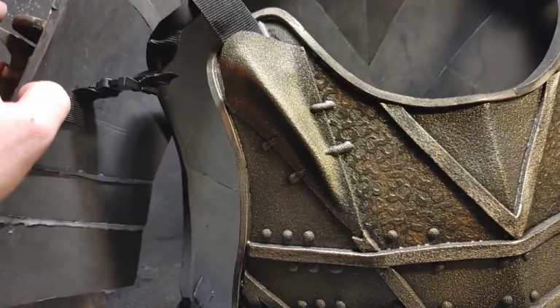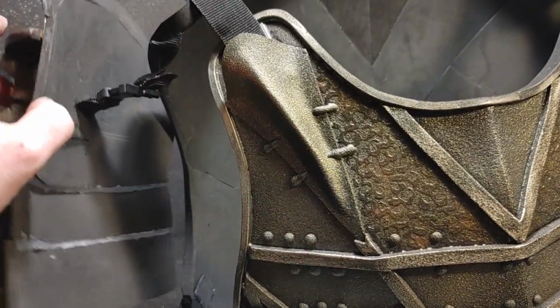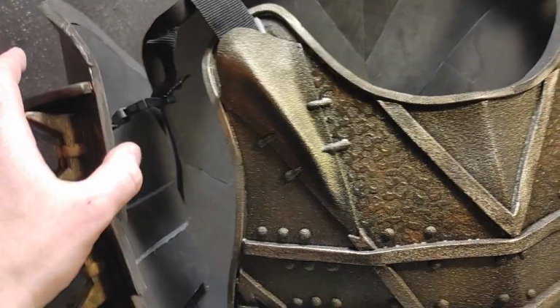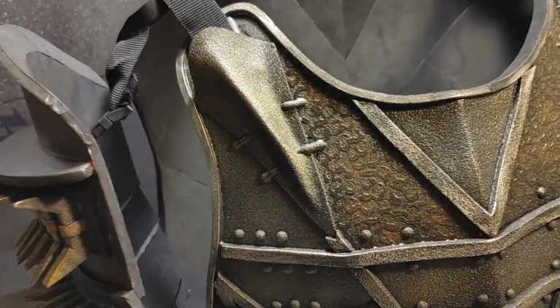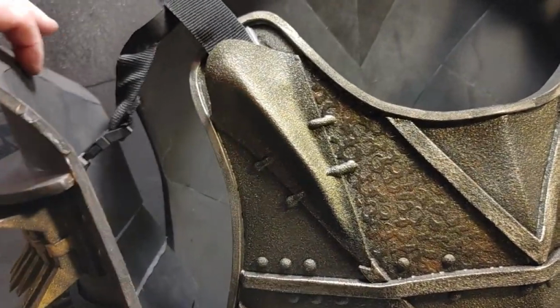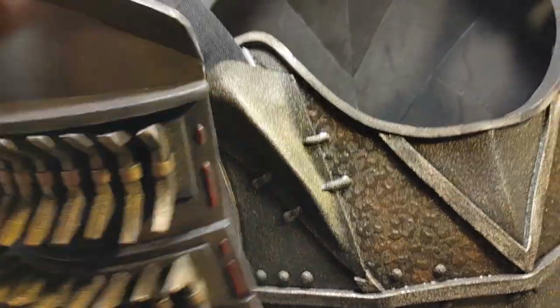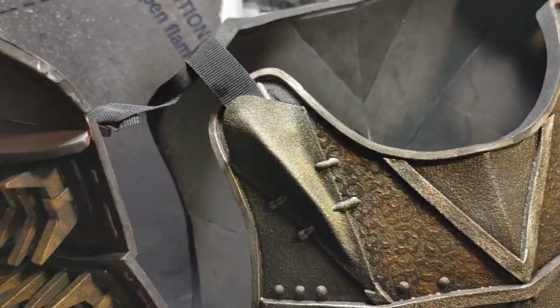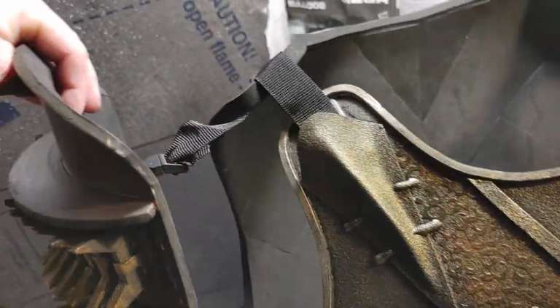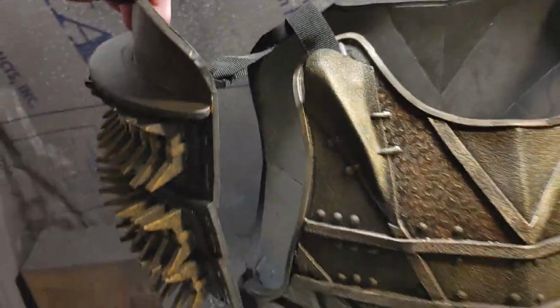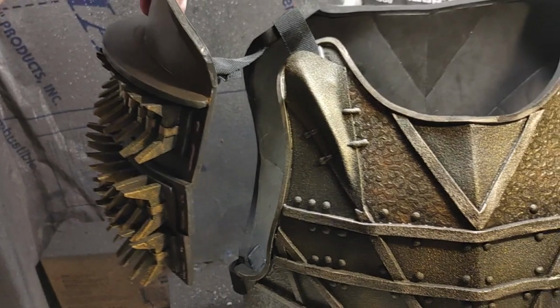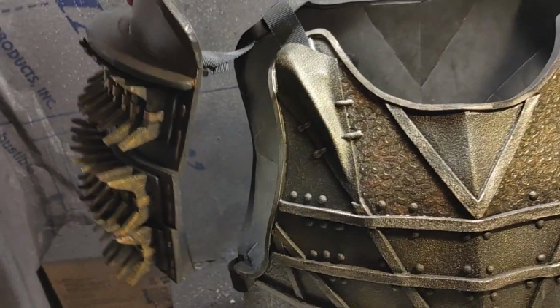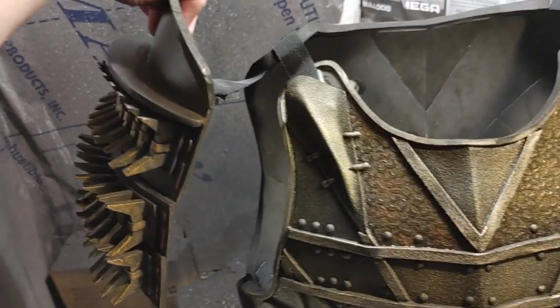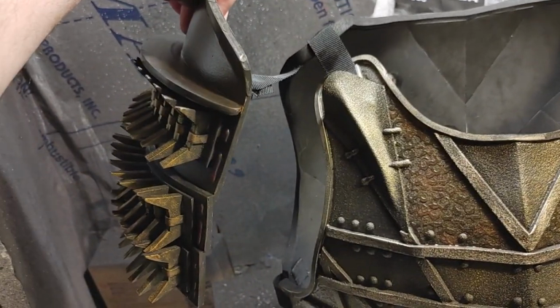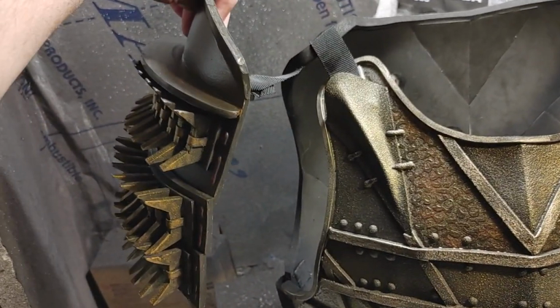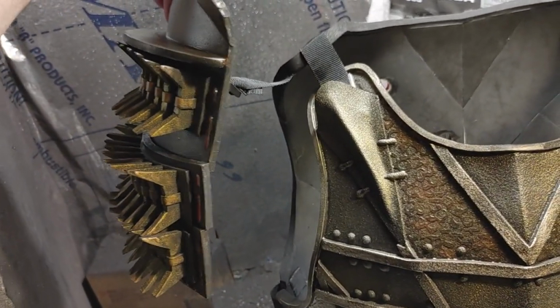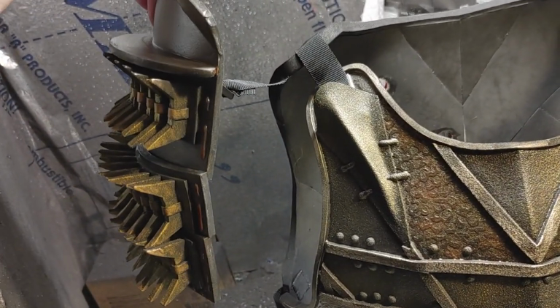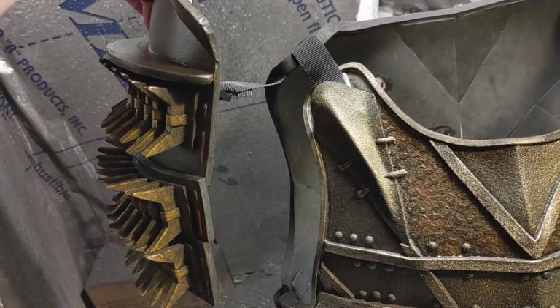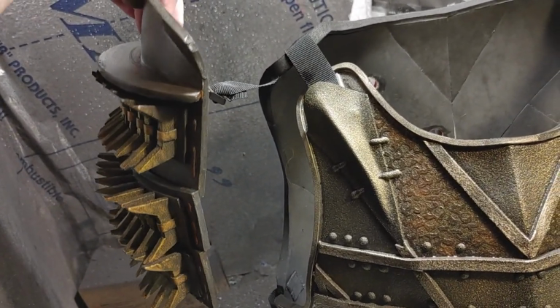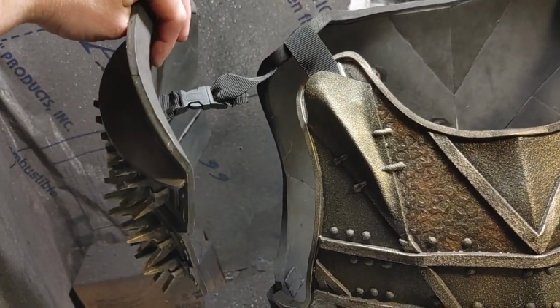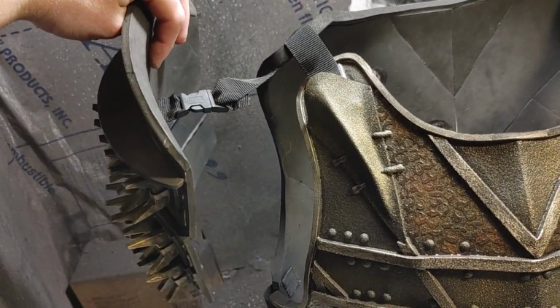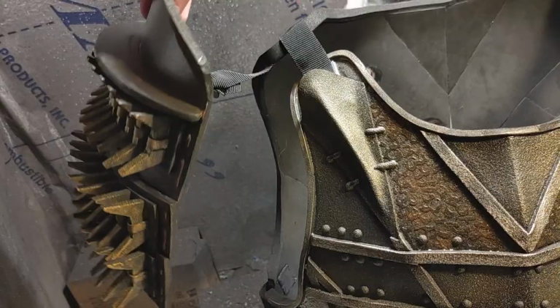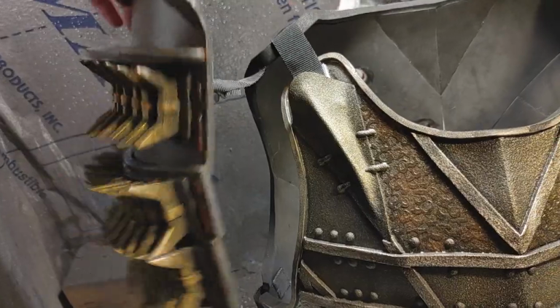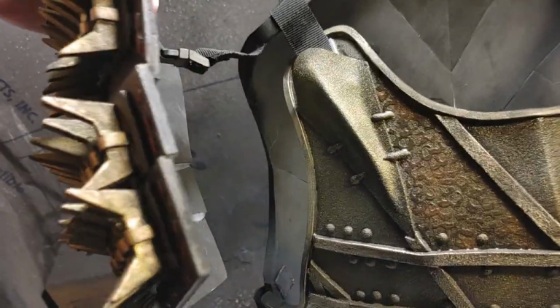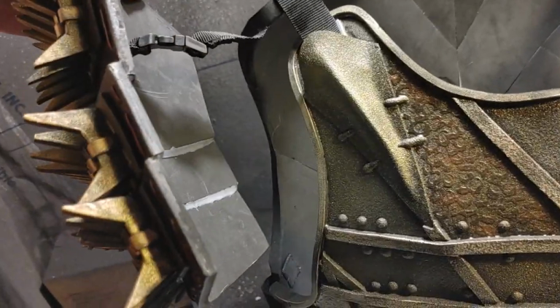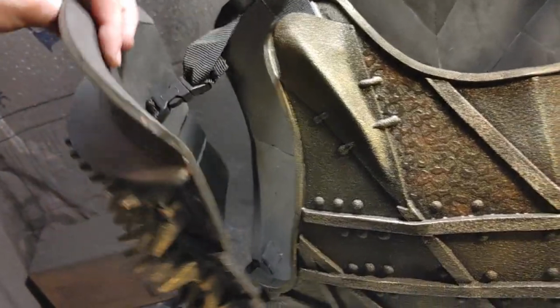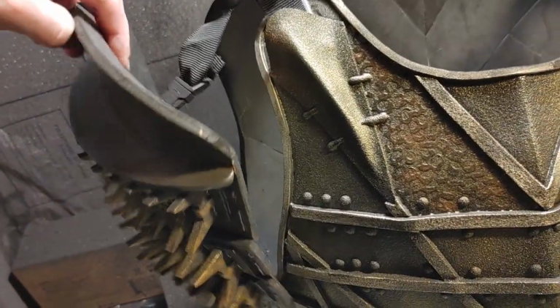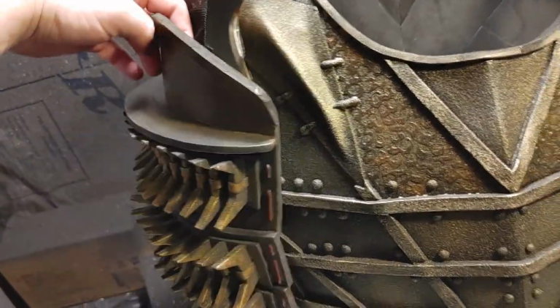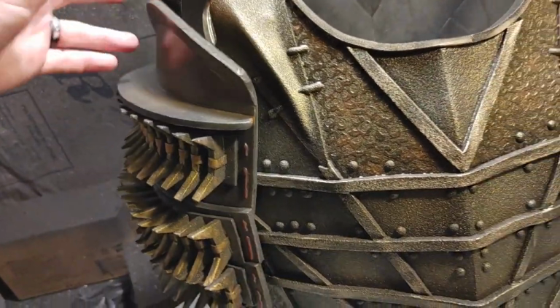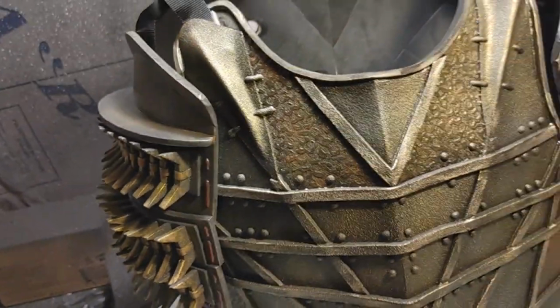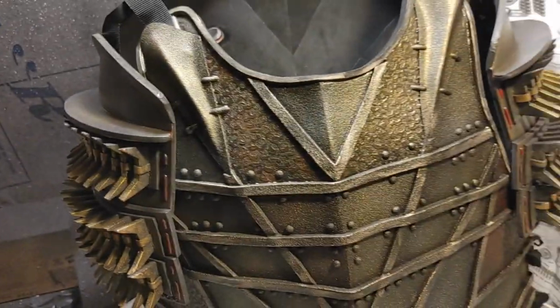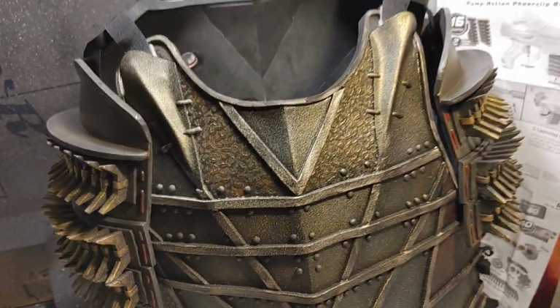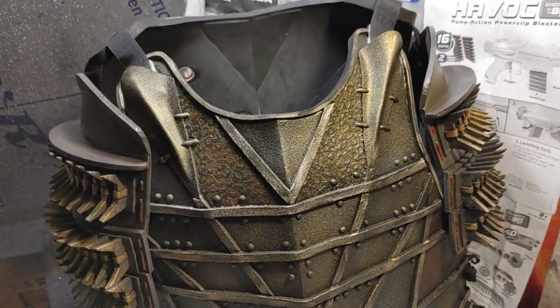With these buckles it's removable, and when I'm actually wearing it, it should be sitting about there on my actual arms. If I either need to extend it a little or pull it in a little, I can, because I can just adjust that. So let's go ahead and try this on and see how it fits.